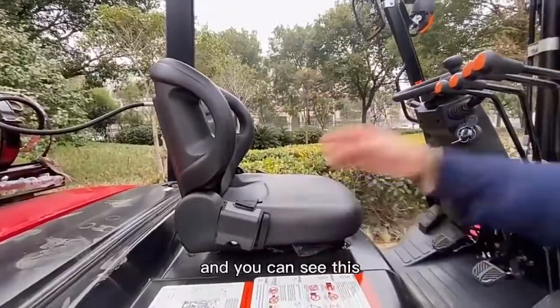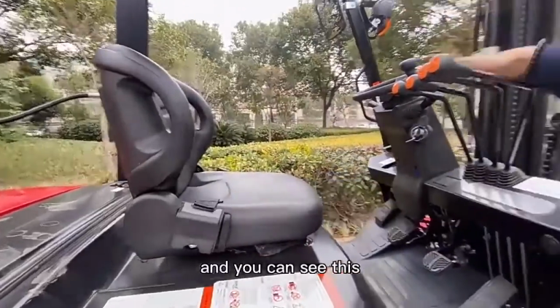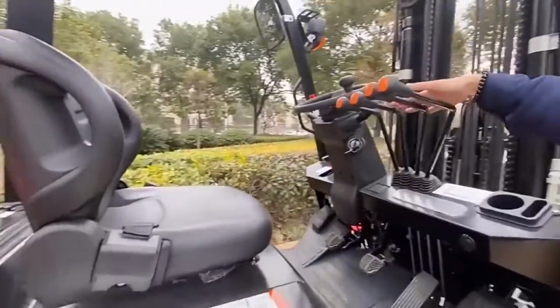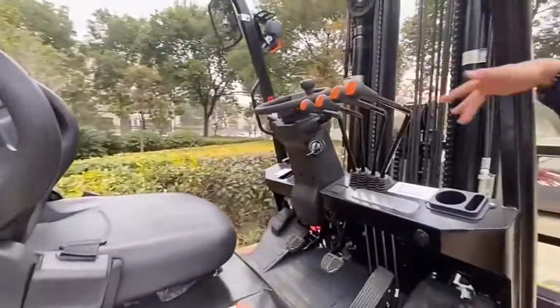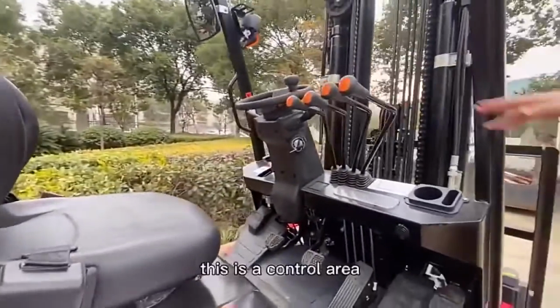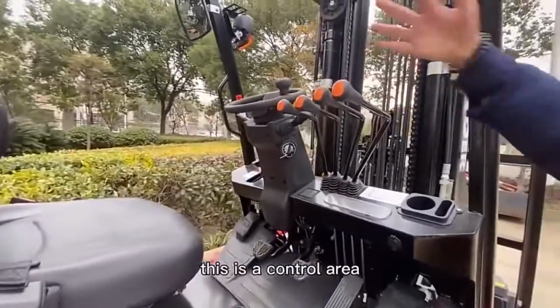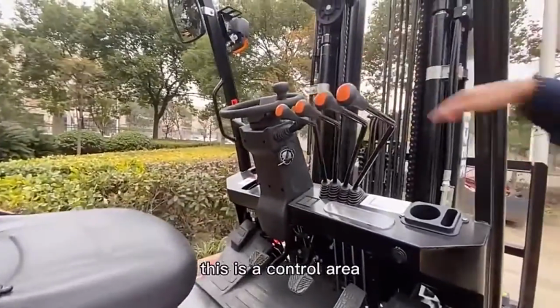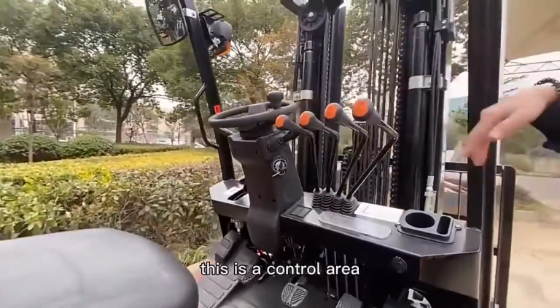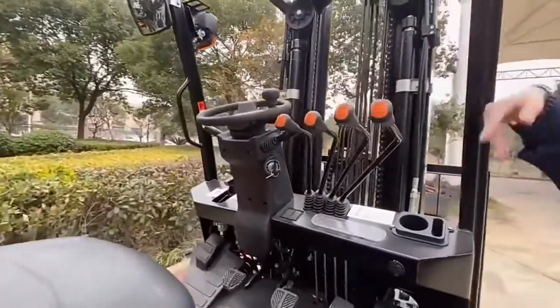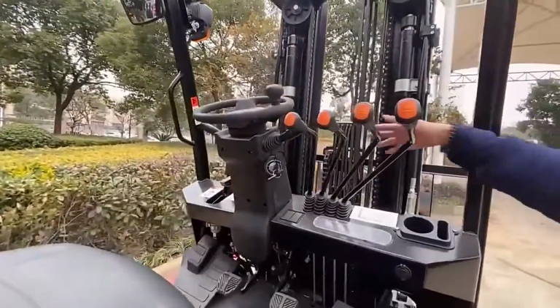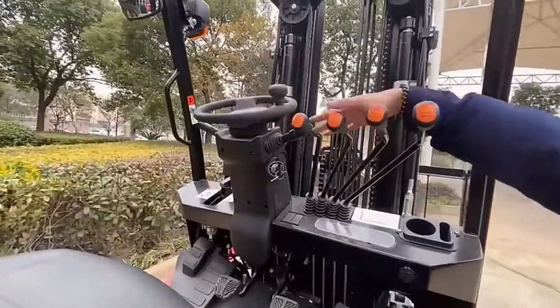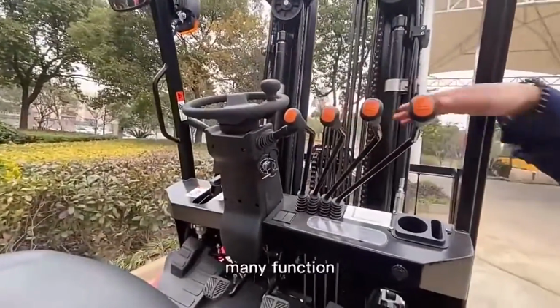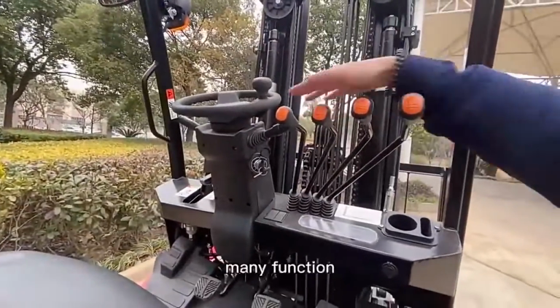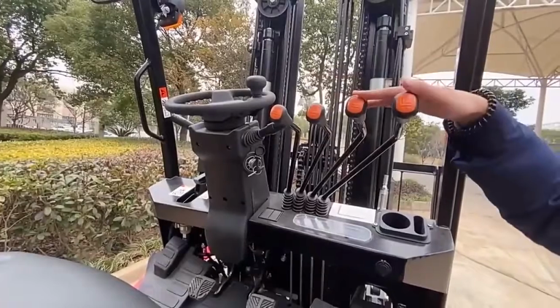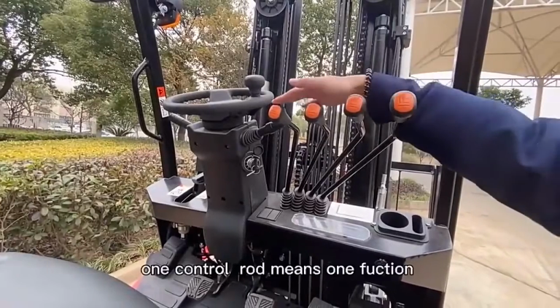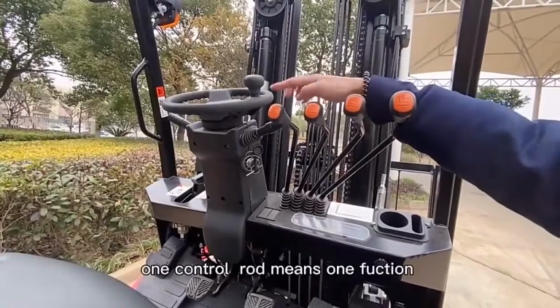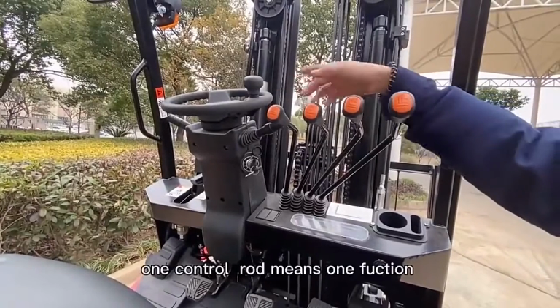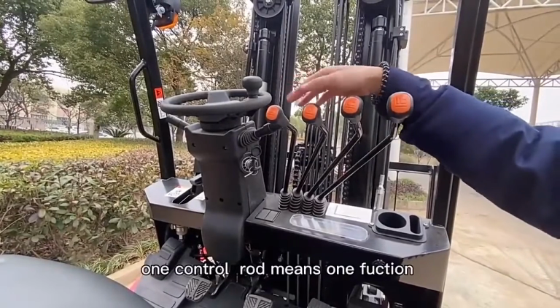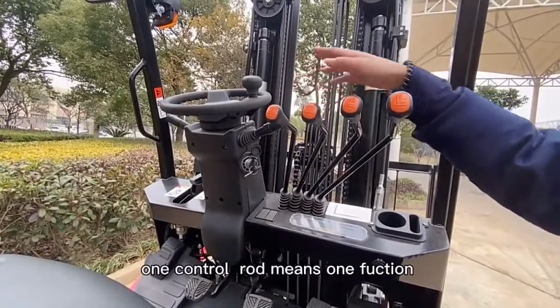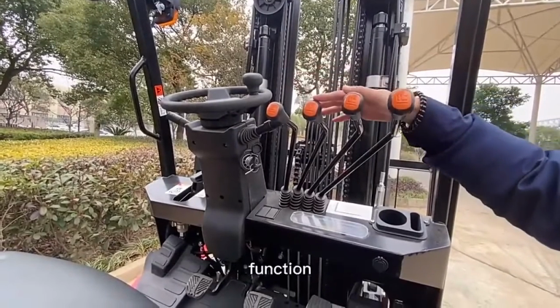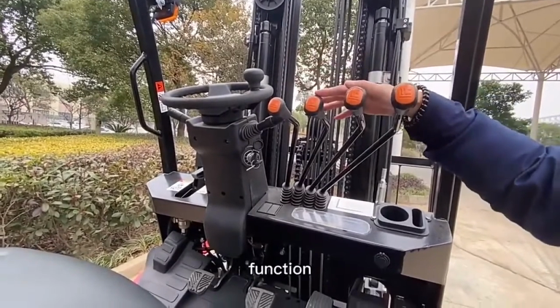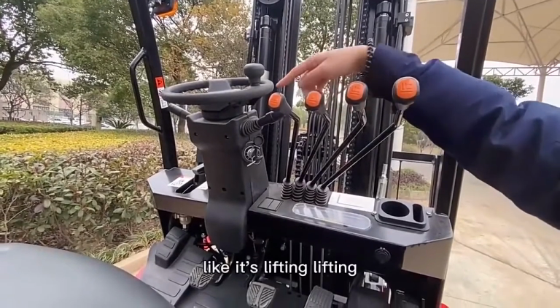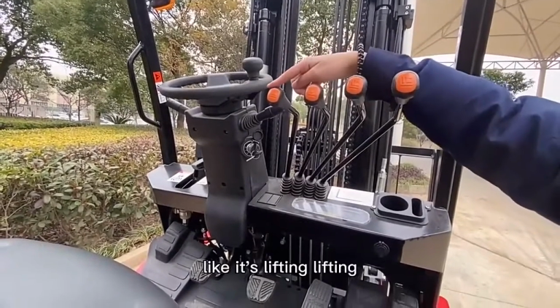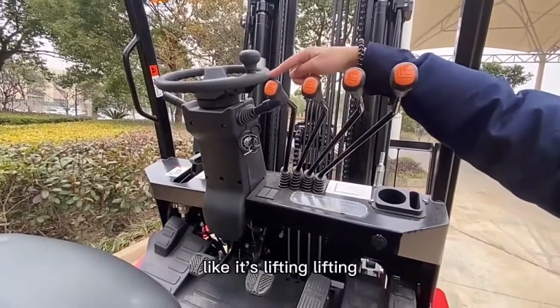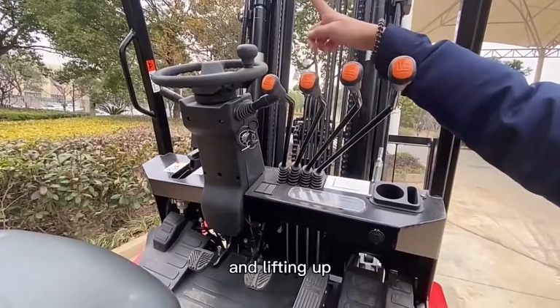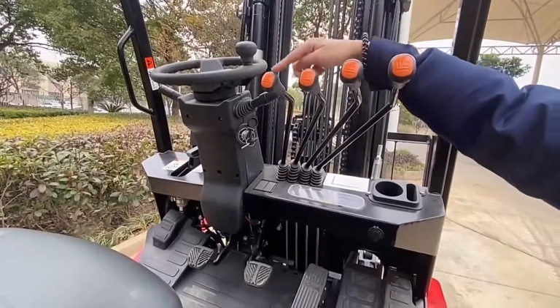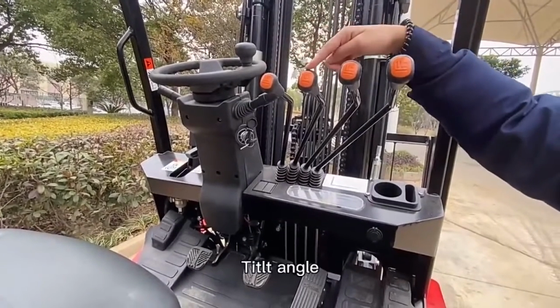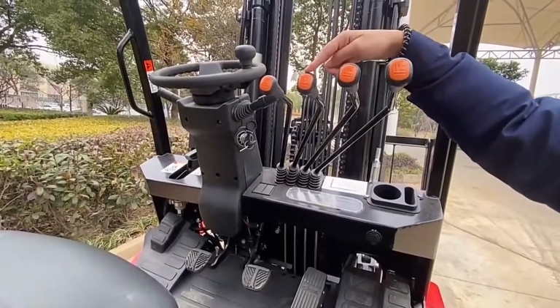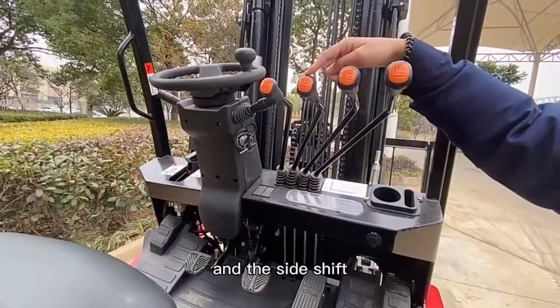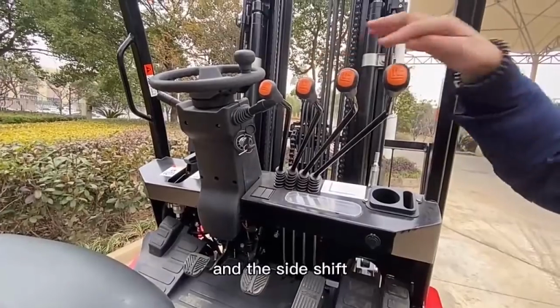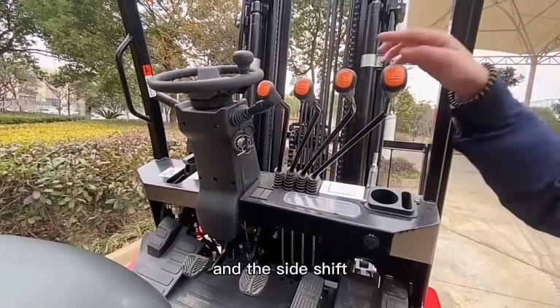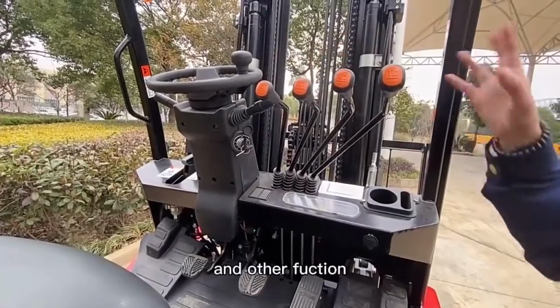You can see this is the control area with many functions. One control route means one function — like lifting, lifting arm, tilt angle, side shift, and a fourth function.